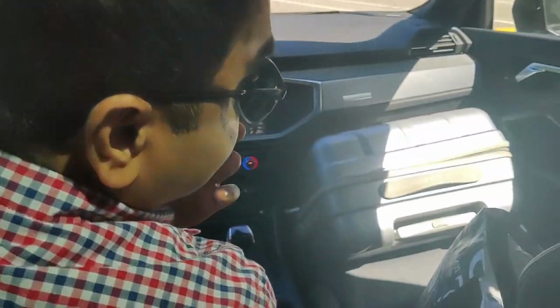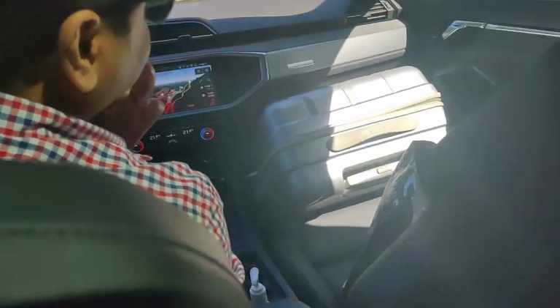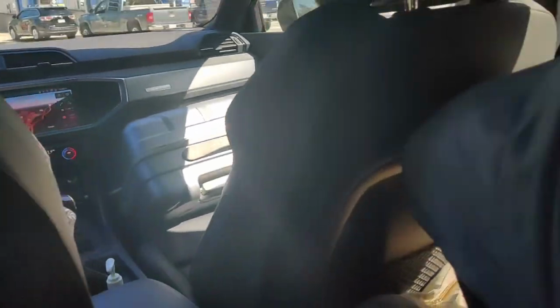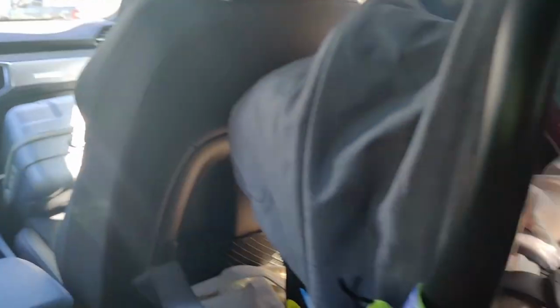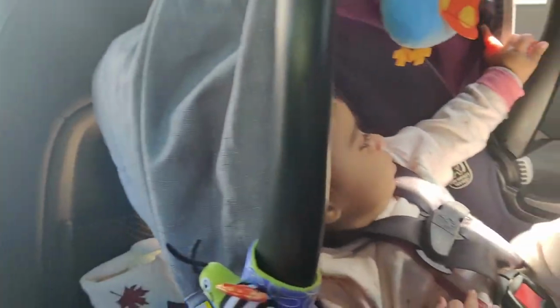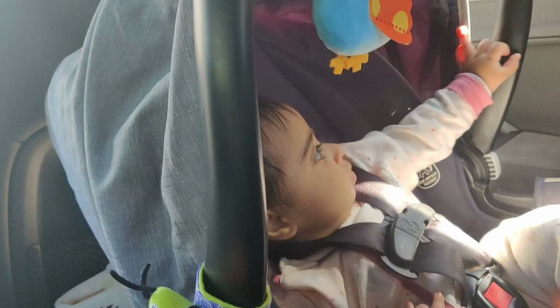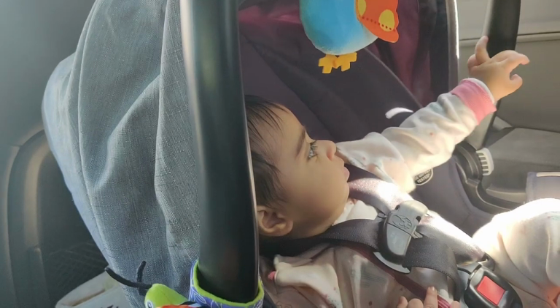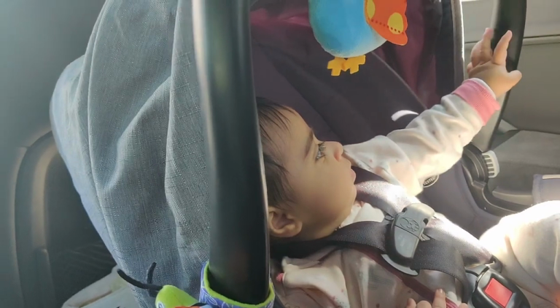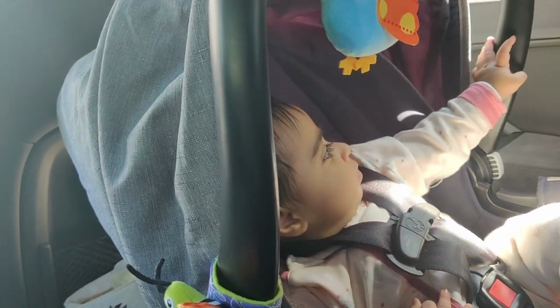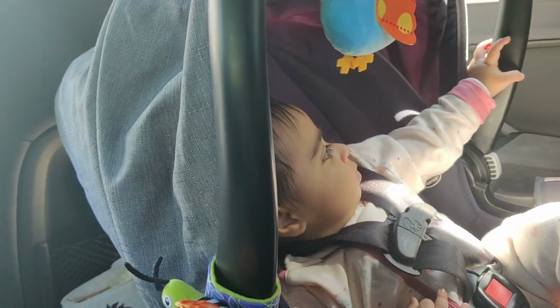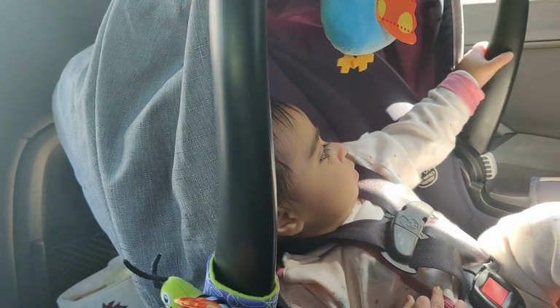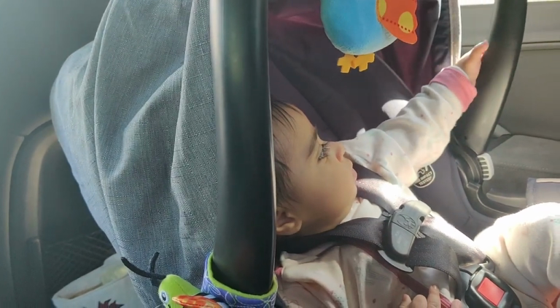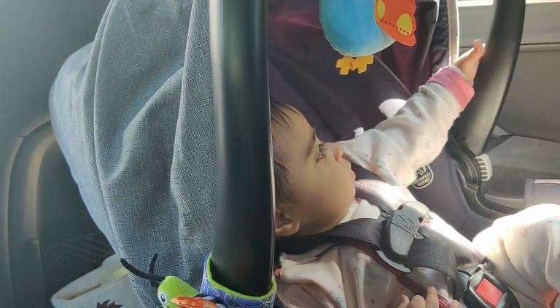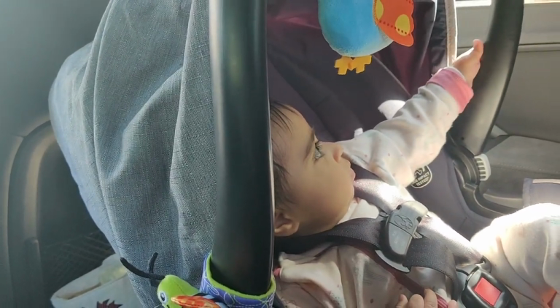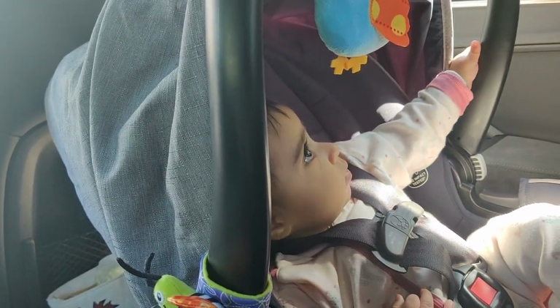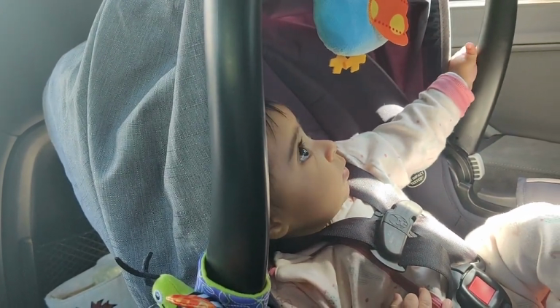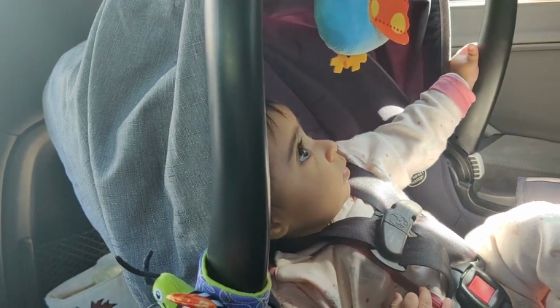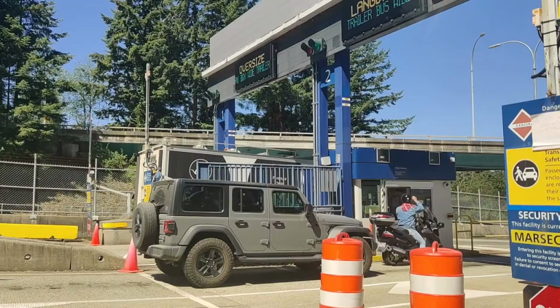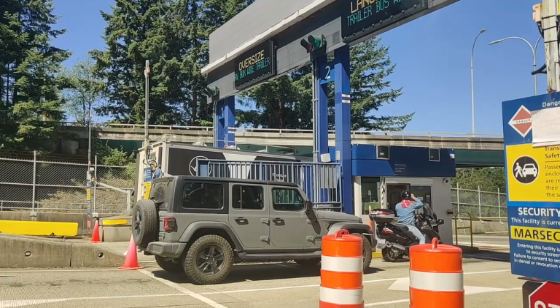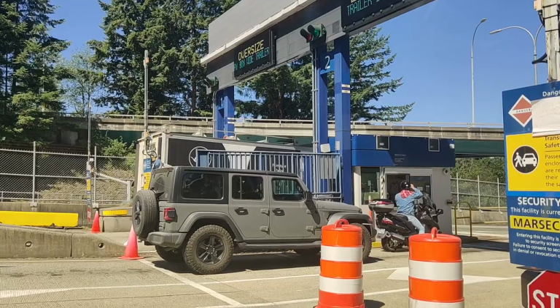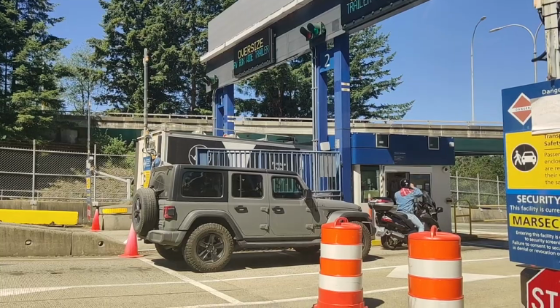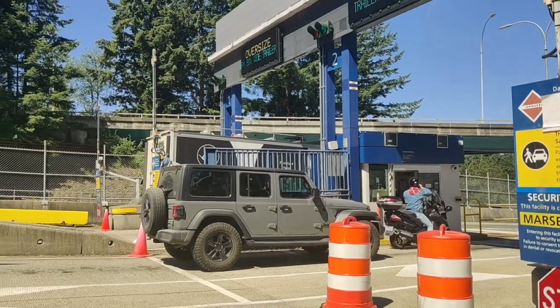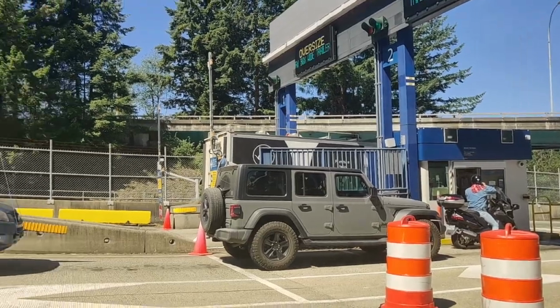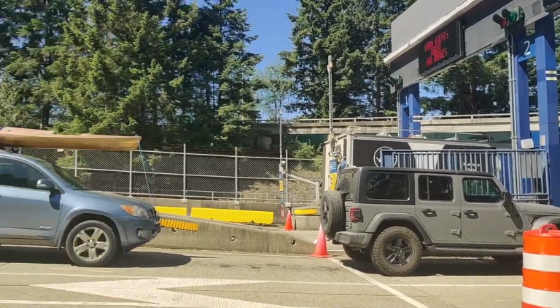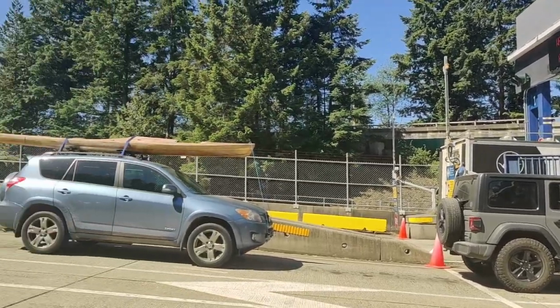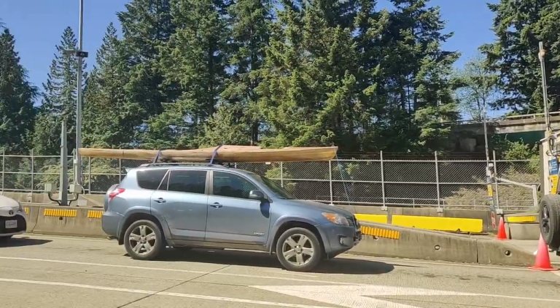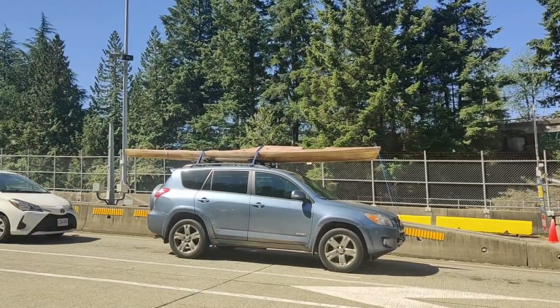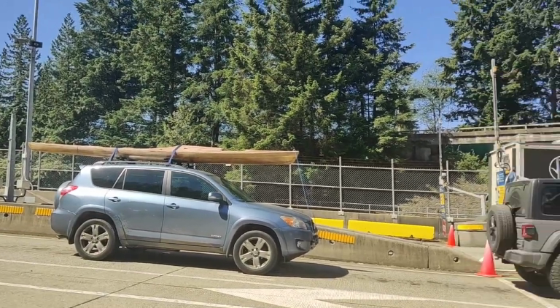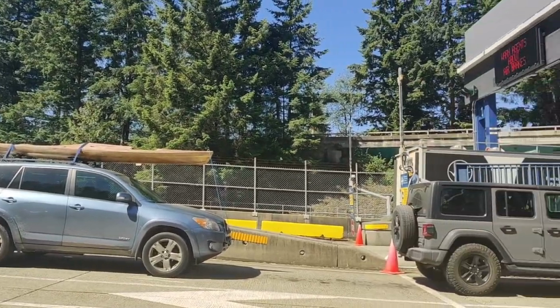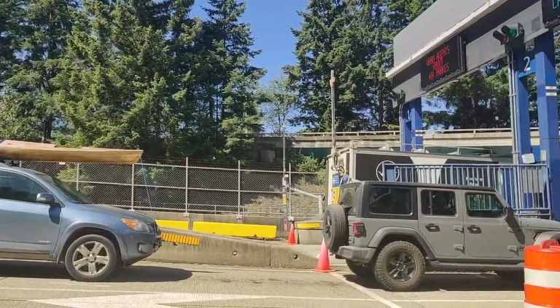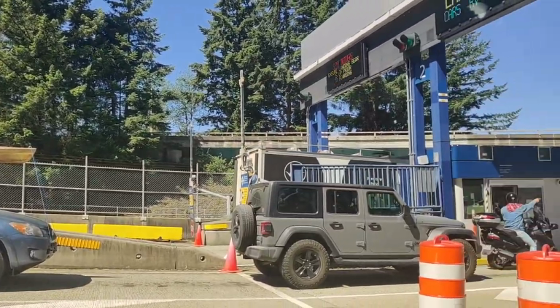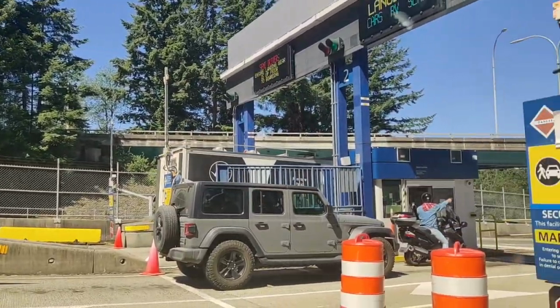Are you excited little traveller? She looks happy. We are traveling on the weekends so that the line is not too long — it's empty.